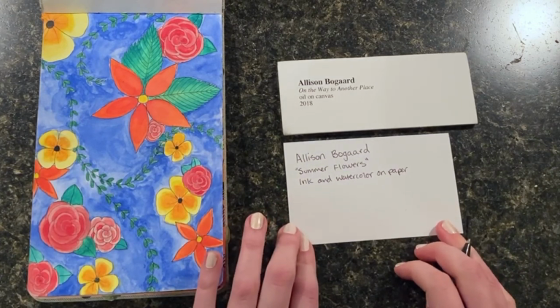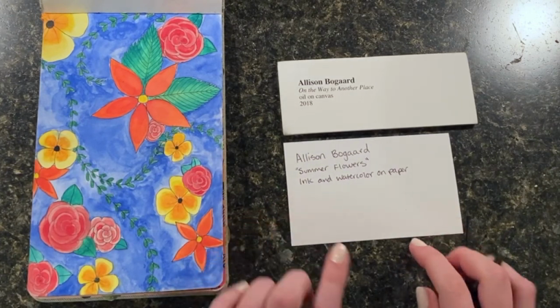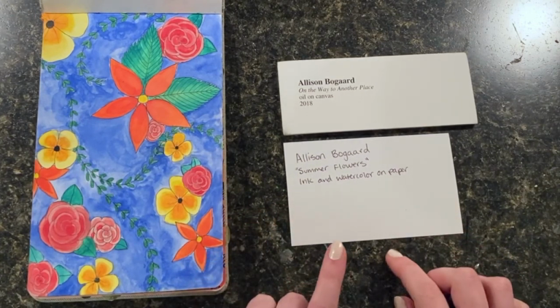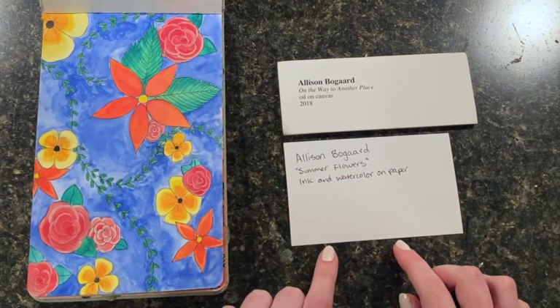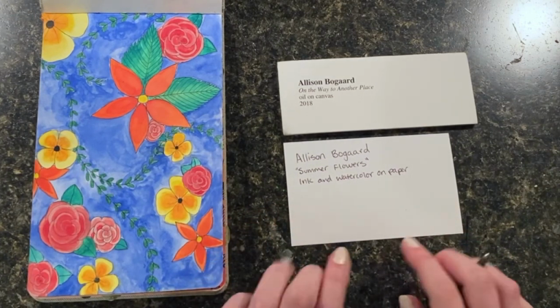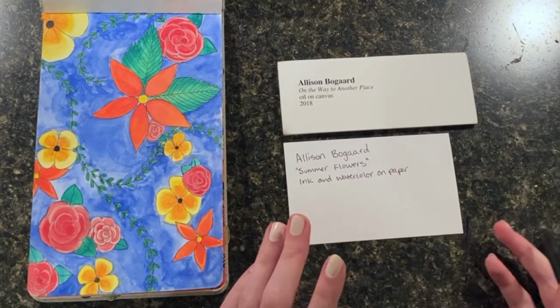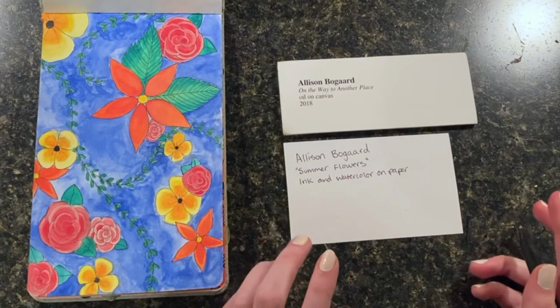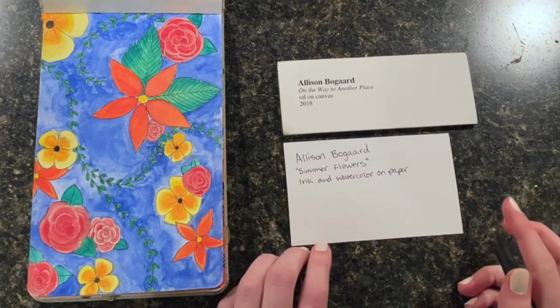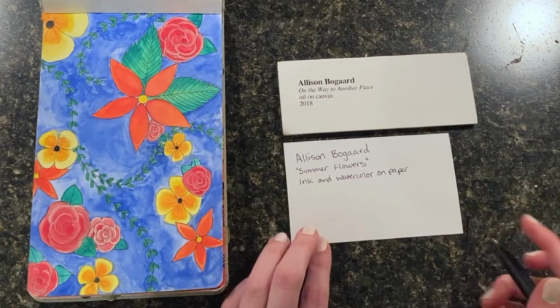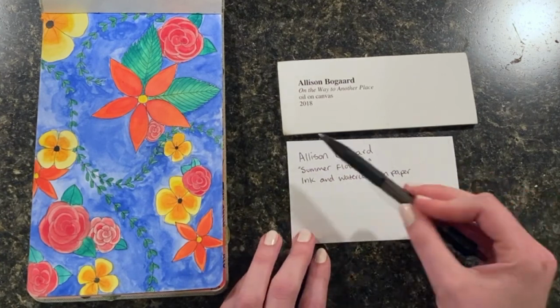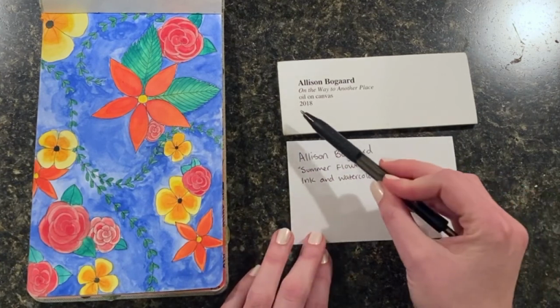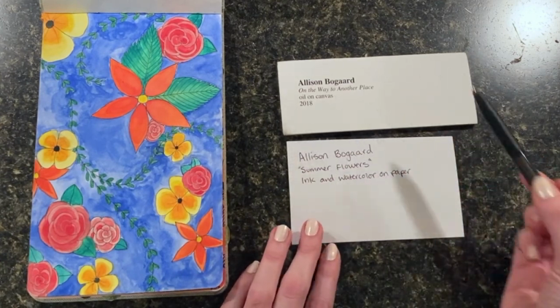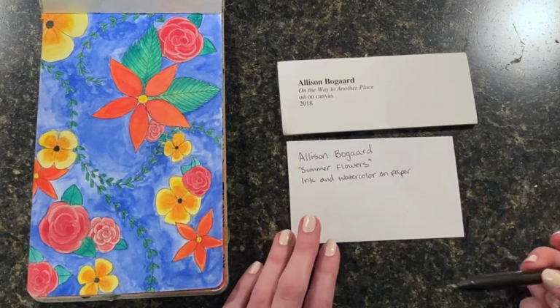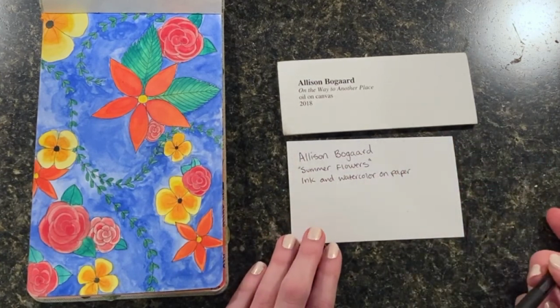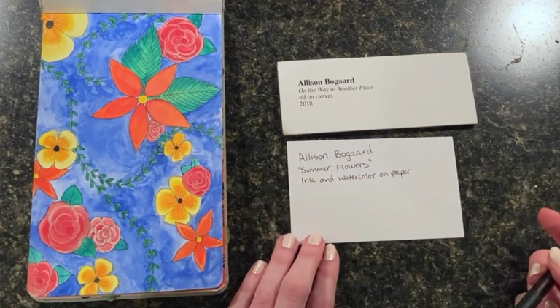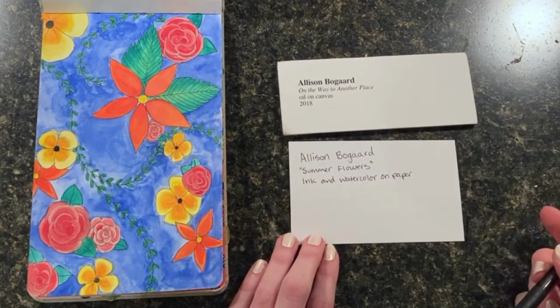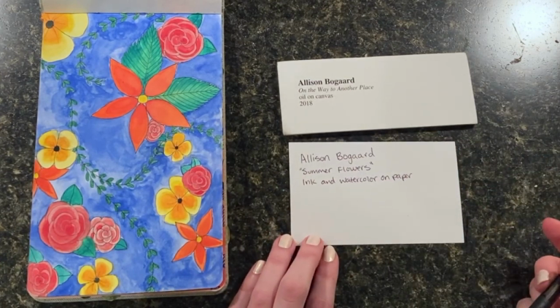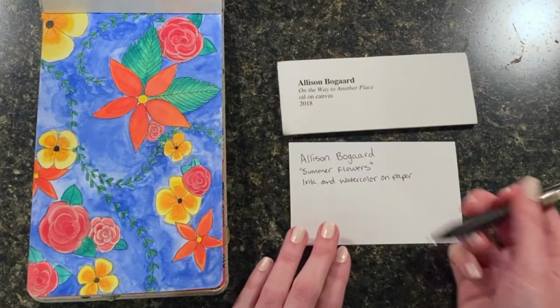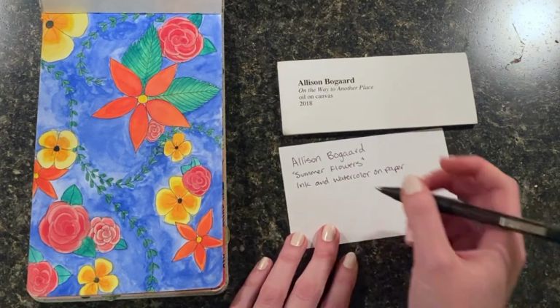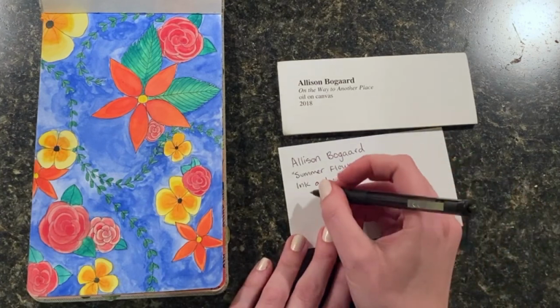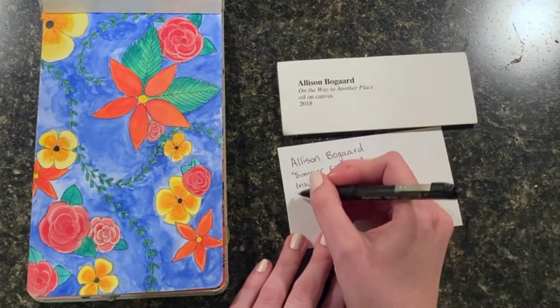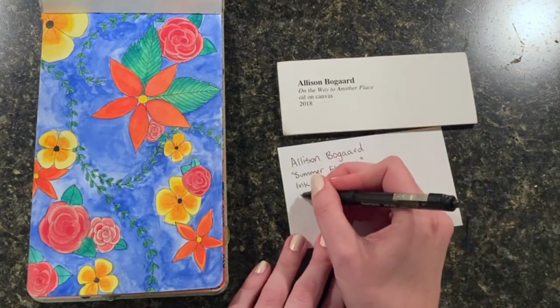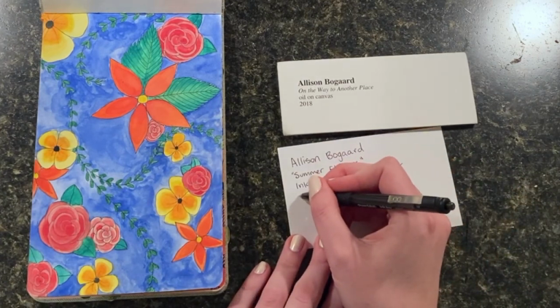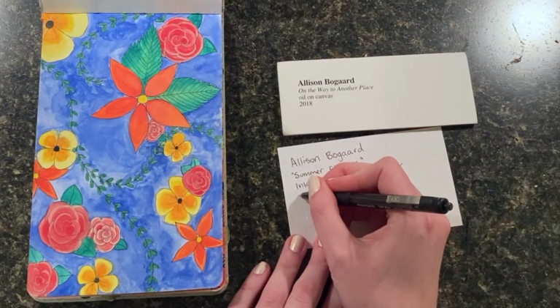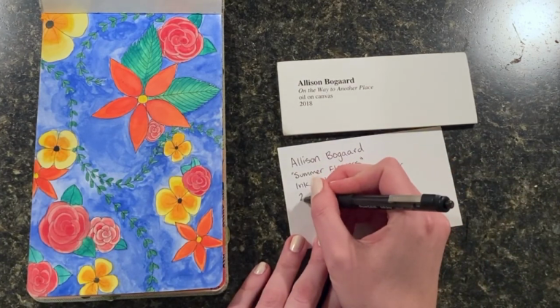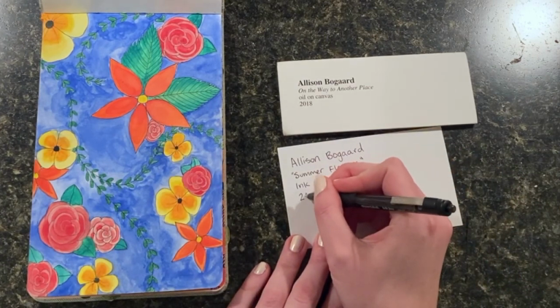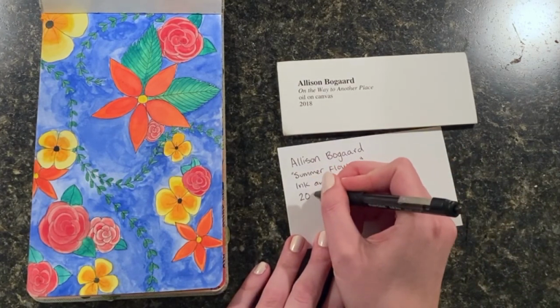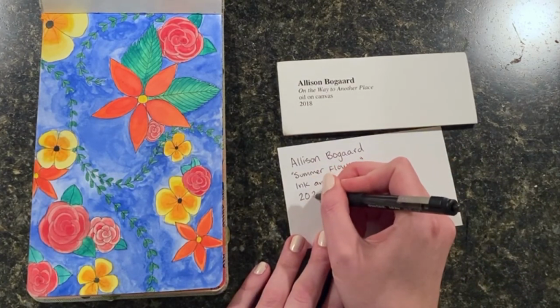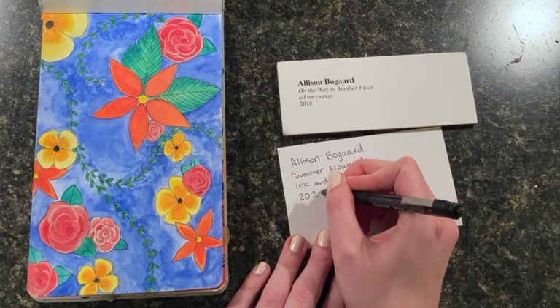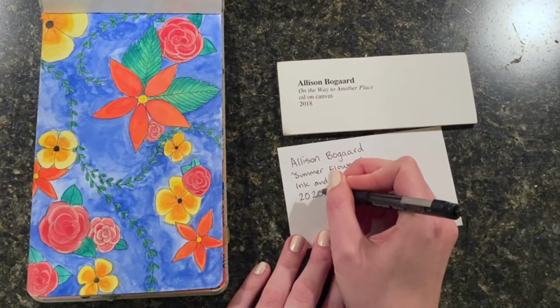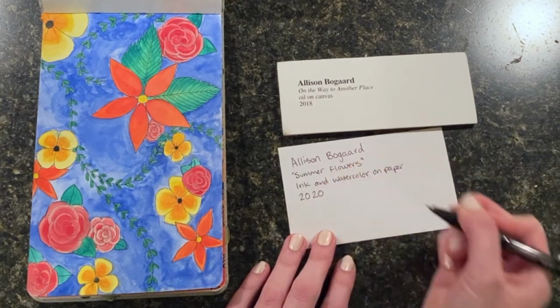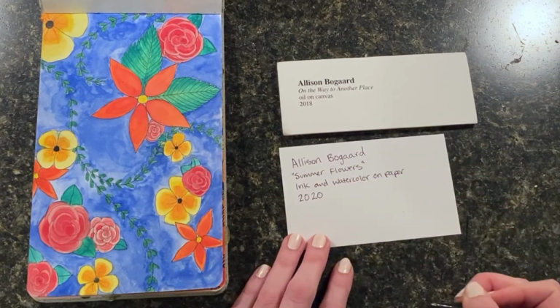This just helps the audience know what you used to make it because they might be curious. Sometimes it's not clear what the artist used and they might want to know. Next, you need to put the year that you created it. It's probably from this year, but if not, you can try to think of what year you made it. Mine's from 2020, so I'm going to put 2020.